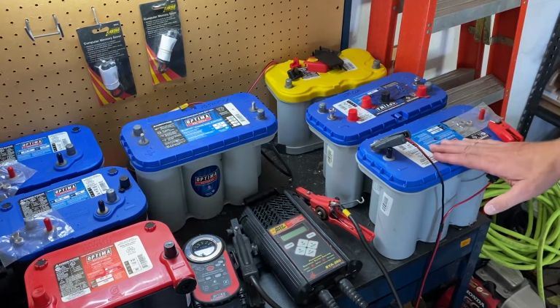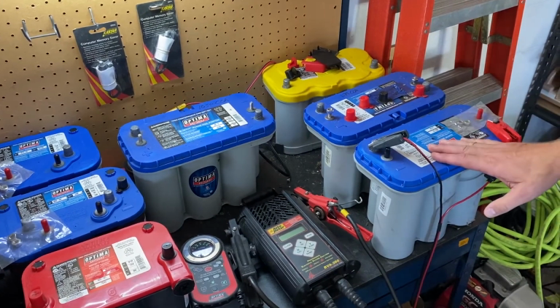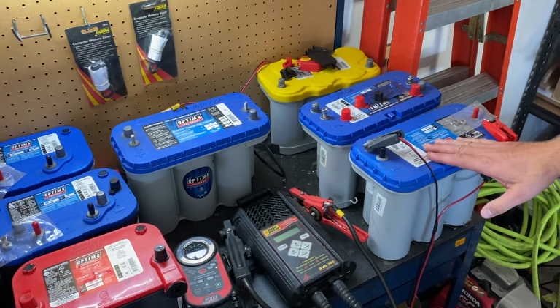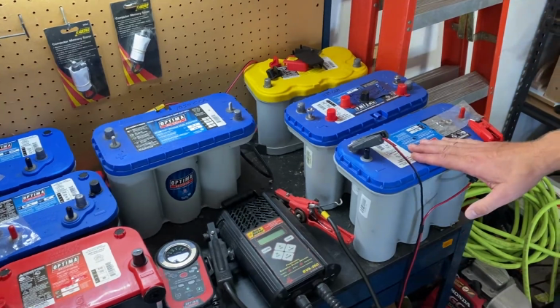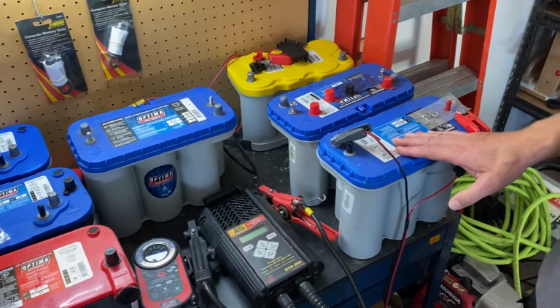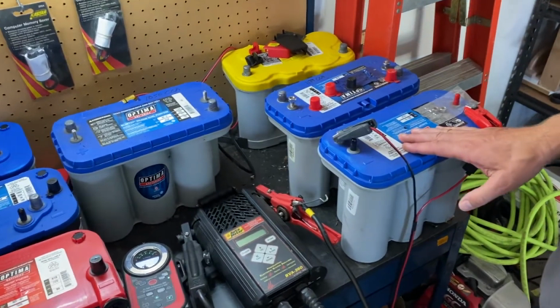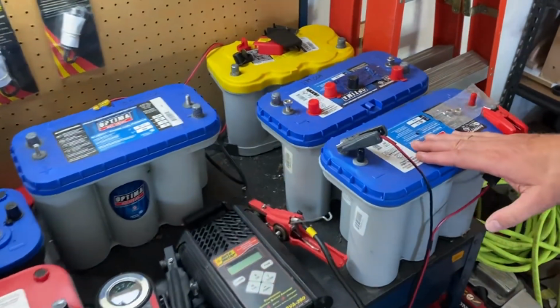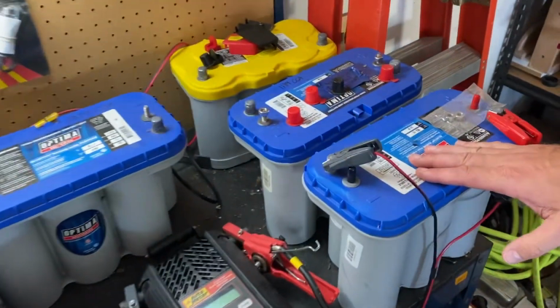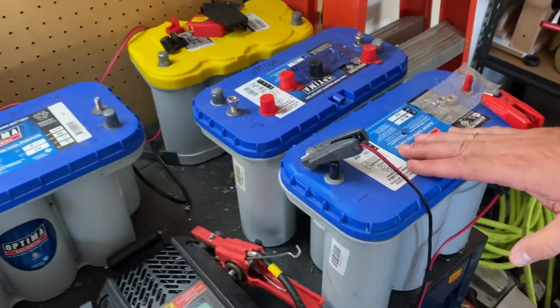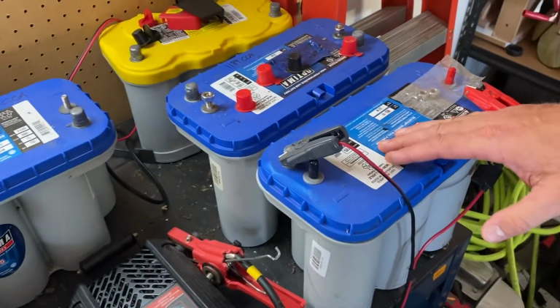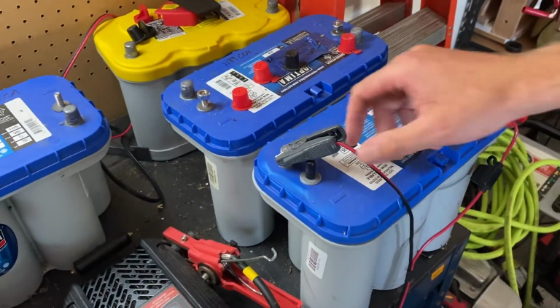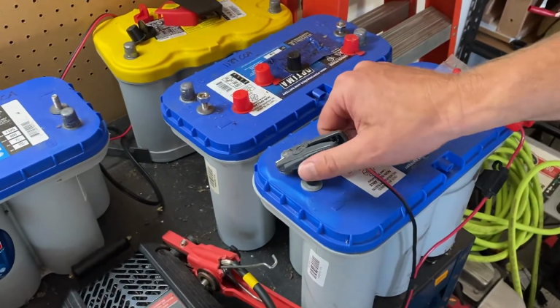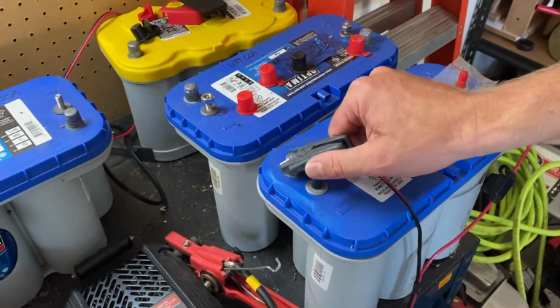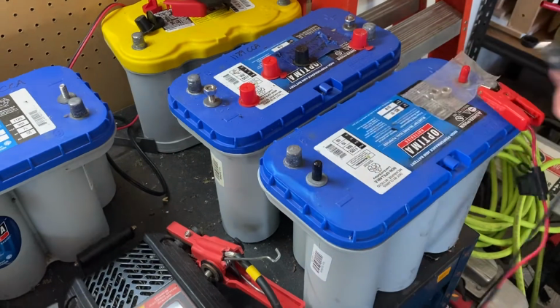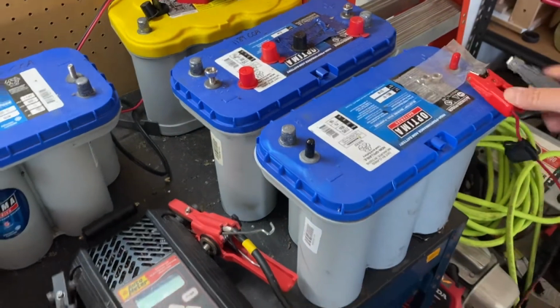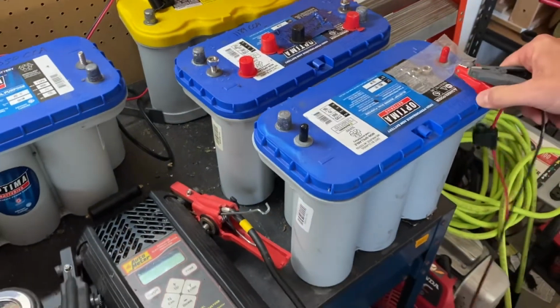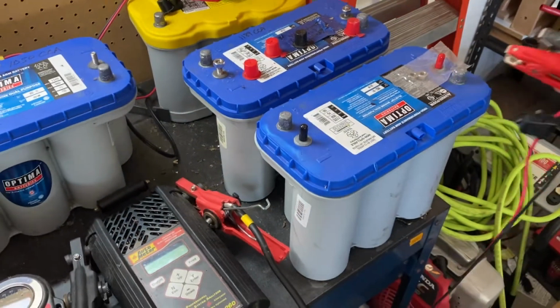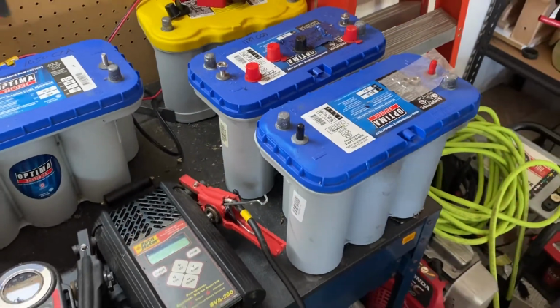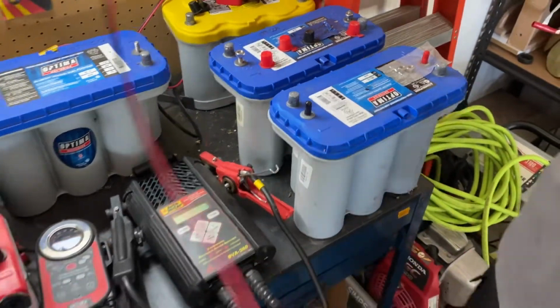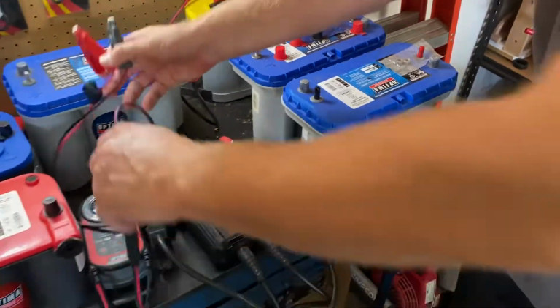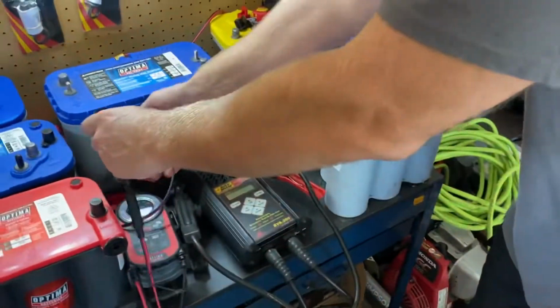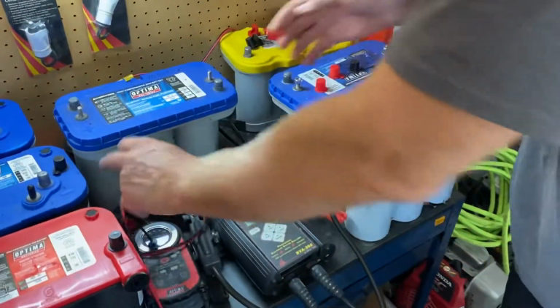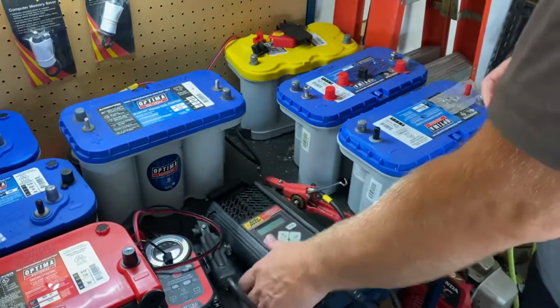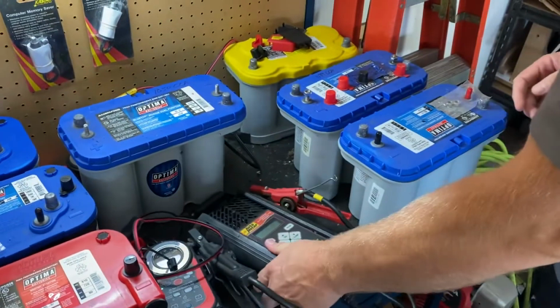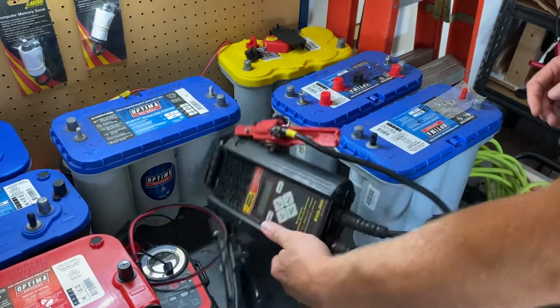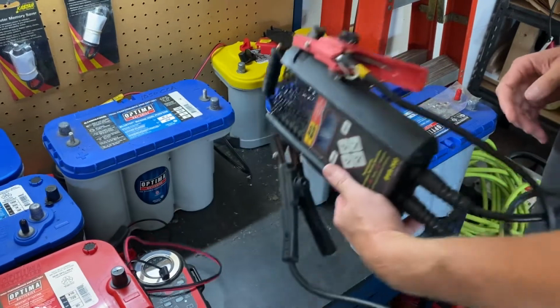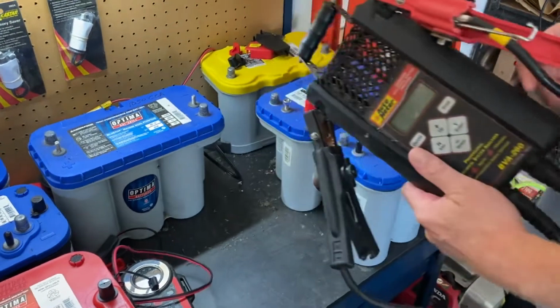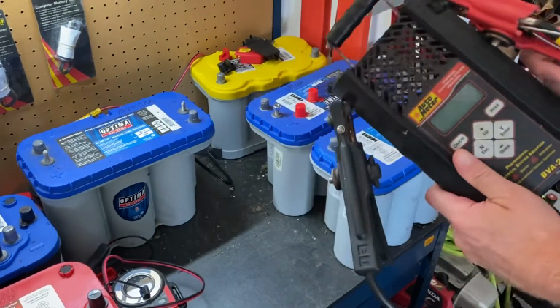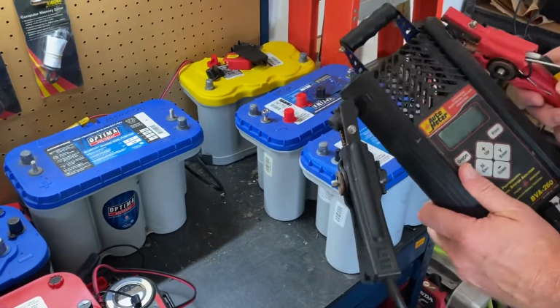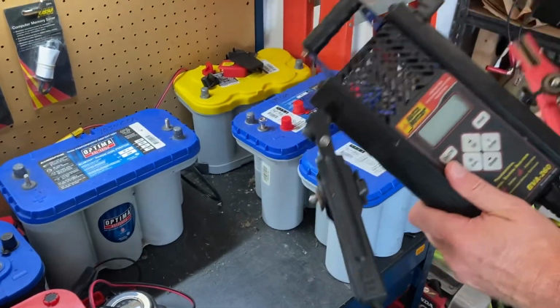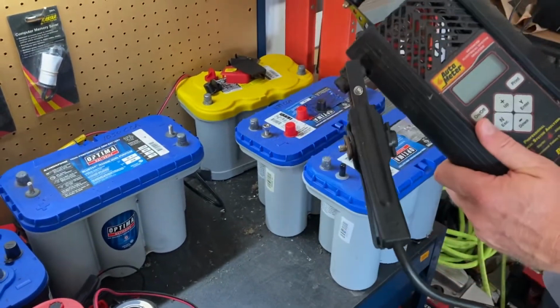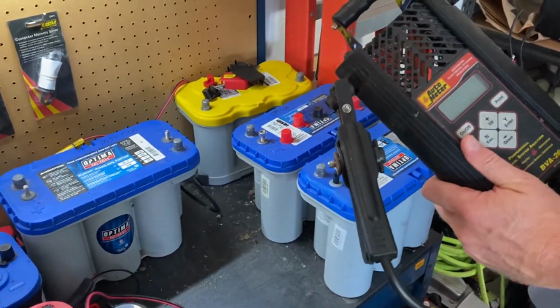This D31M has been sitting on an Optima battery maintainer for probably 24 hours, so we know it's fully charged. This is the type of load tester you'll see at a typical retailer.